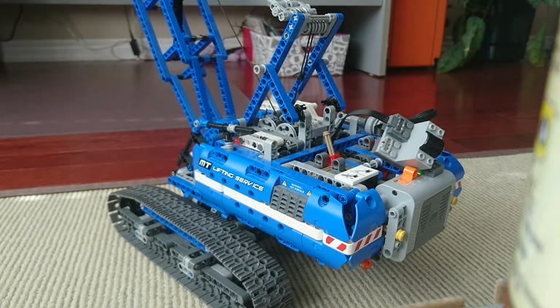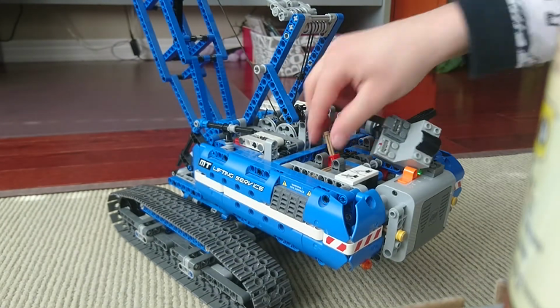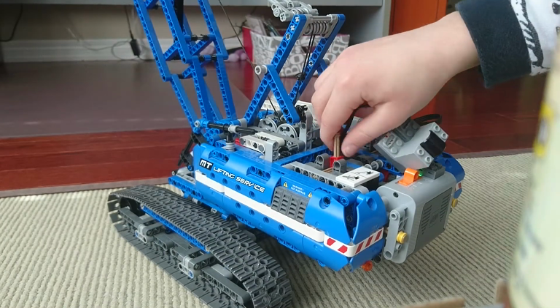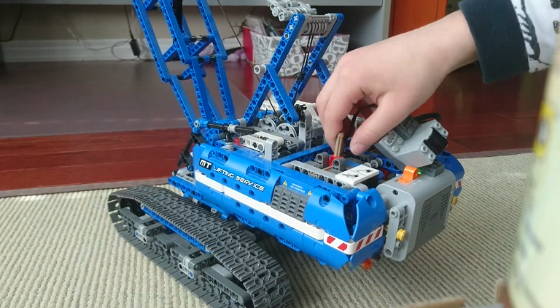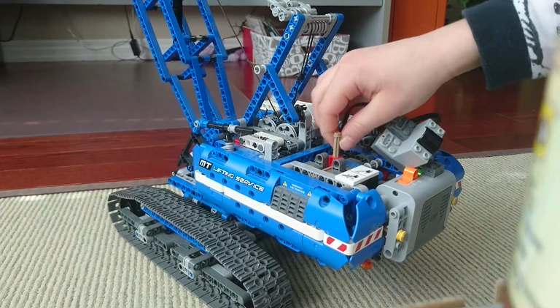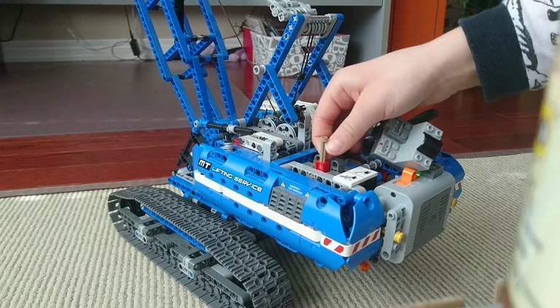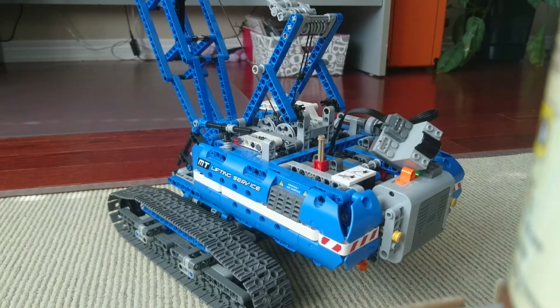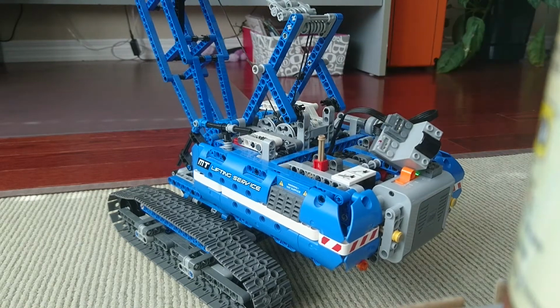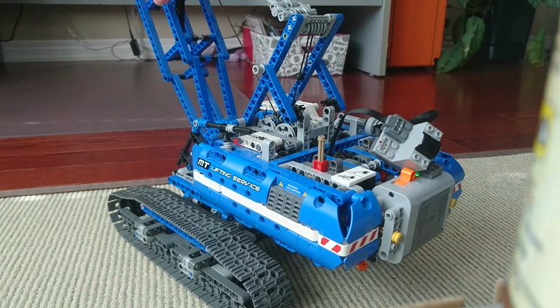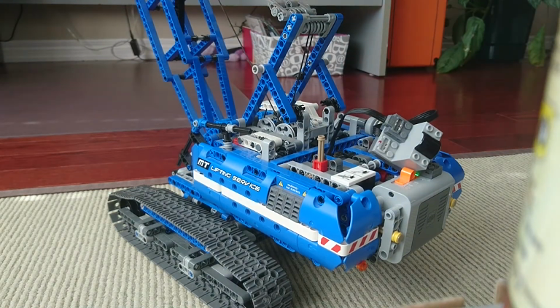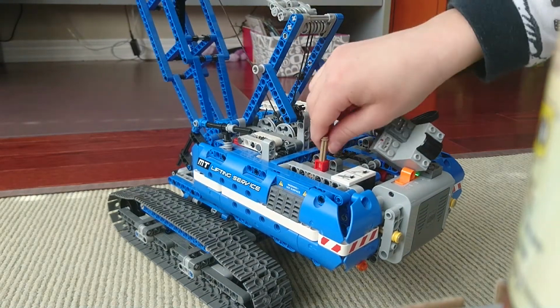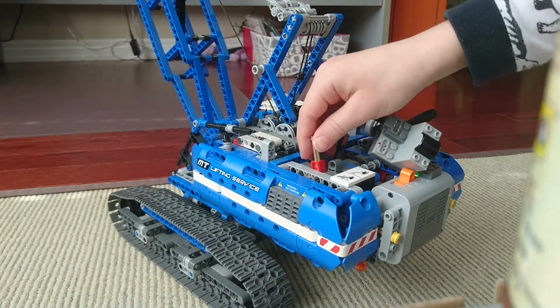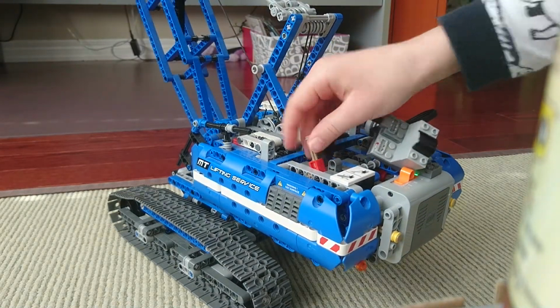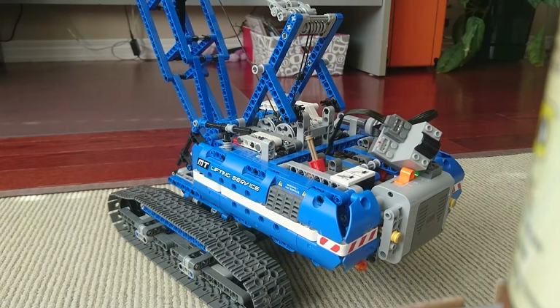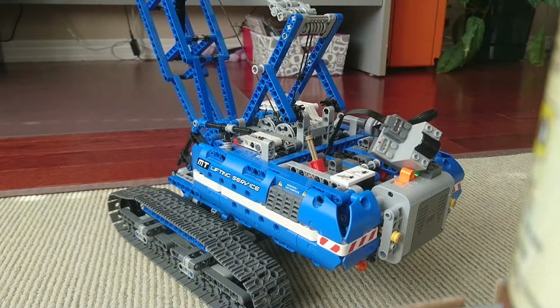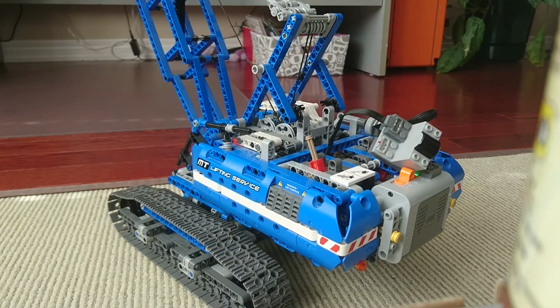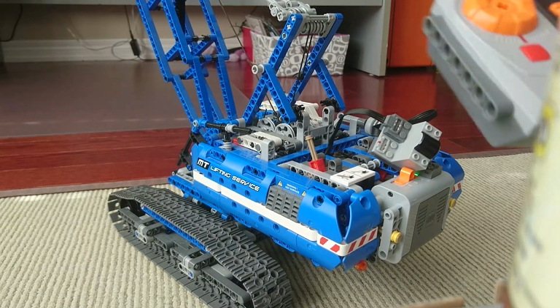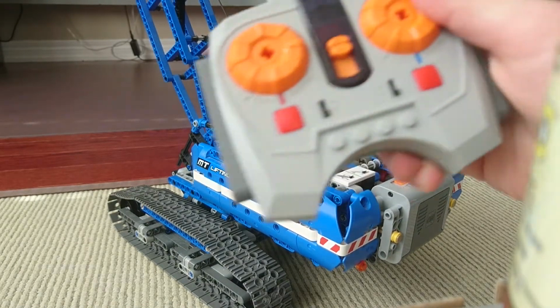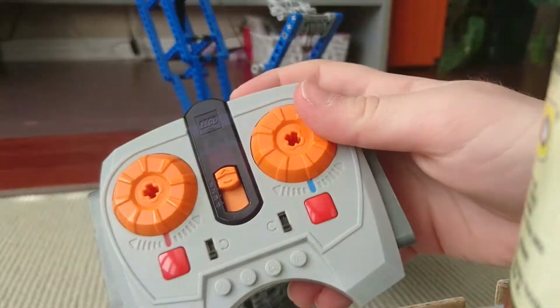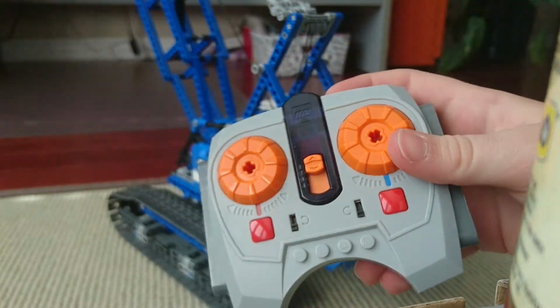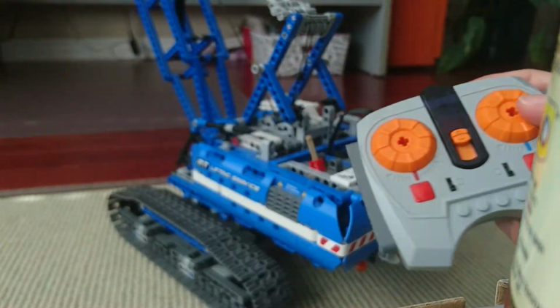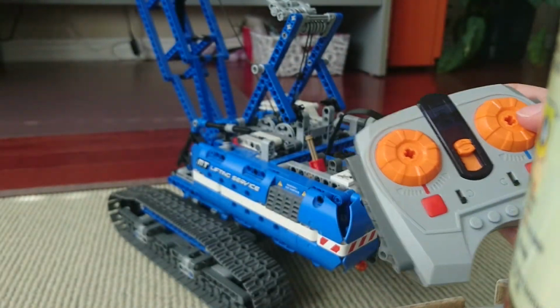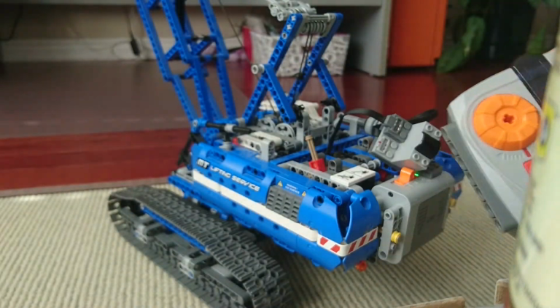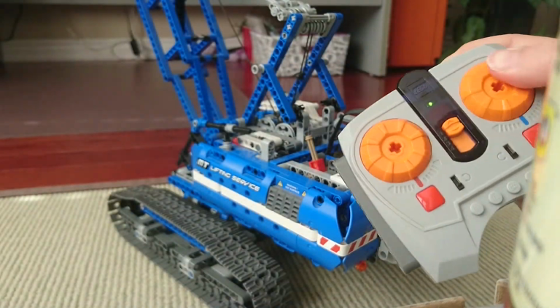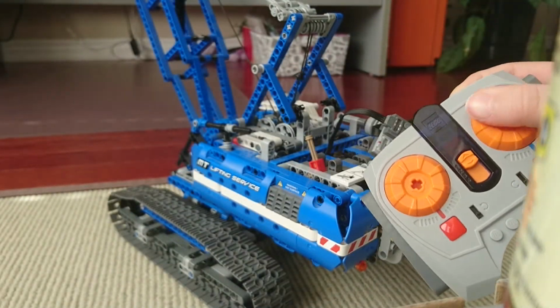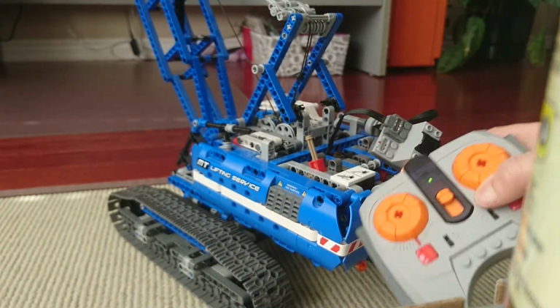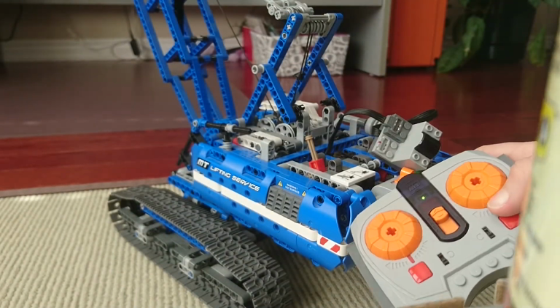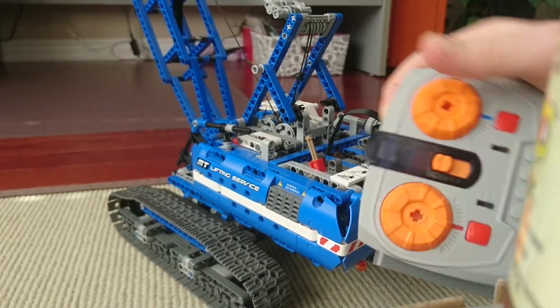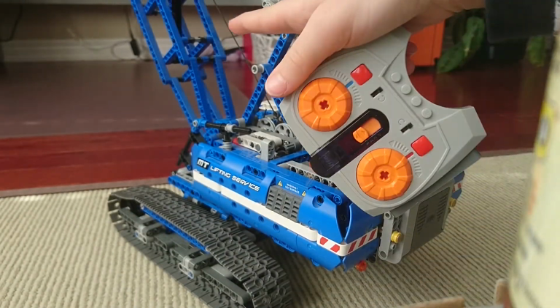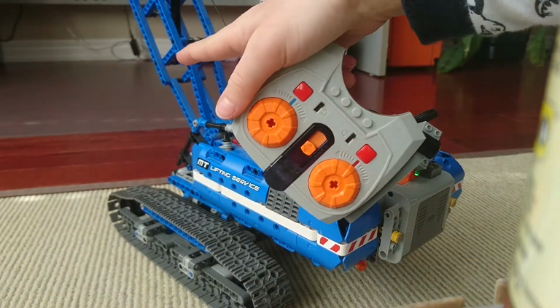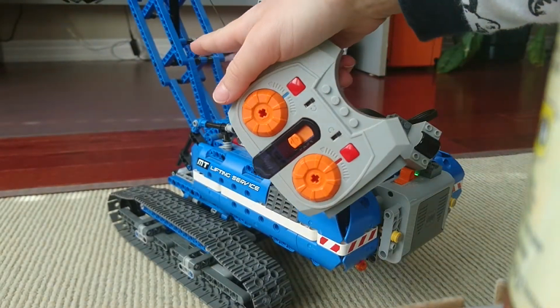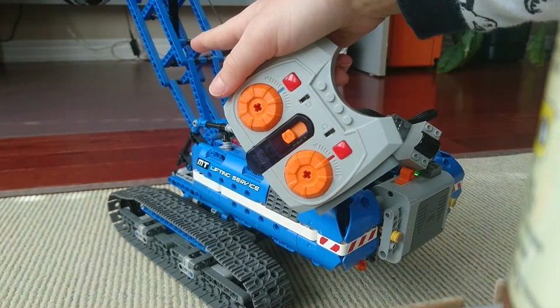And then if you wanted the thing to go down and up, you move that, and it starts to move this part.